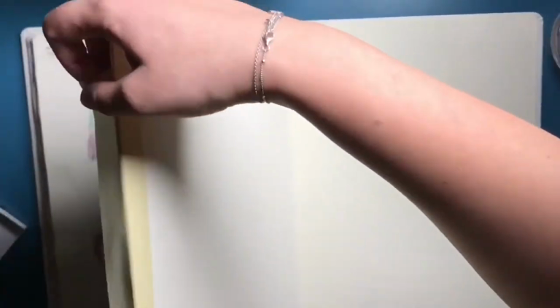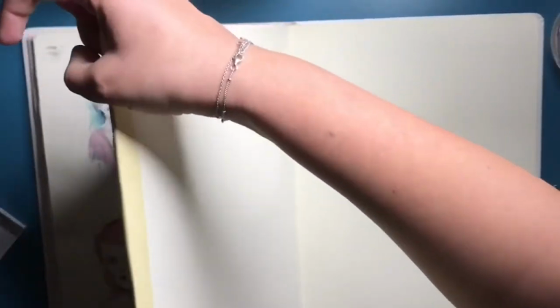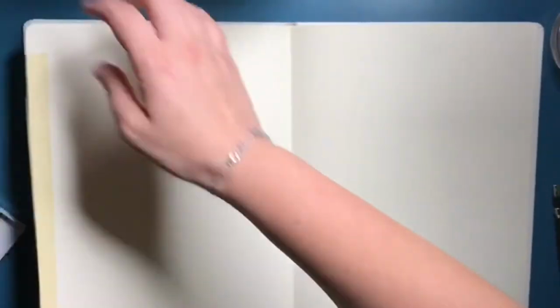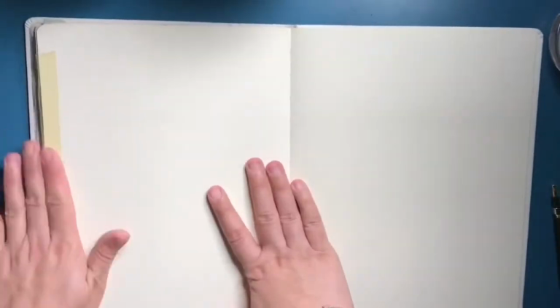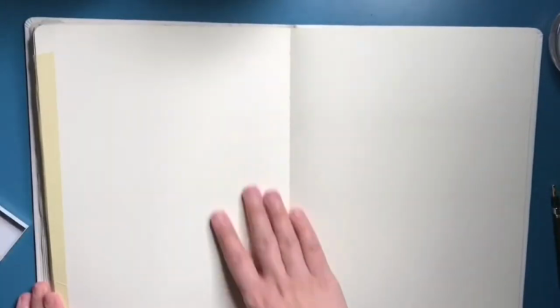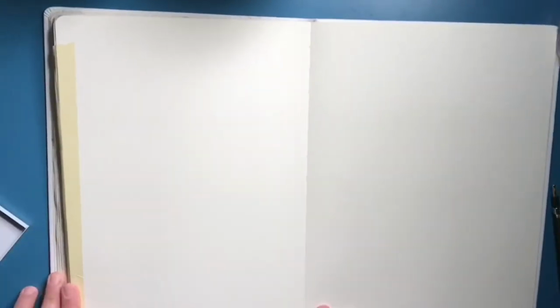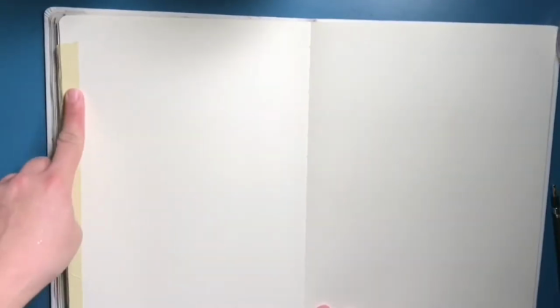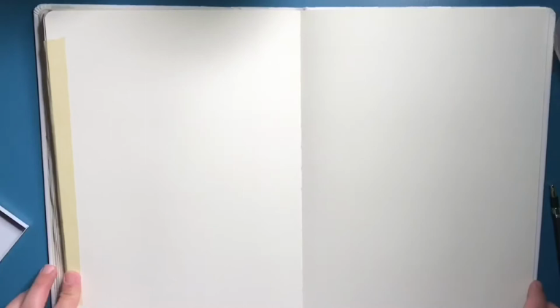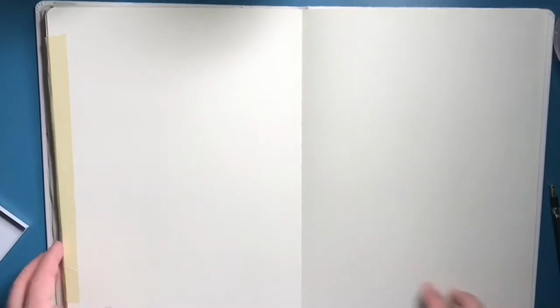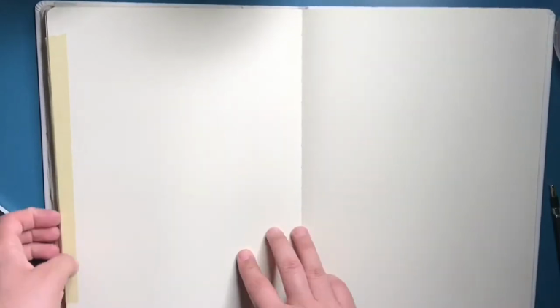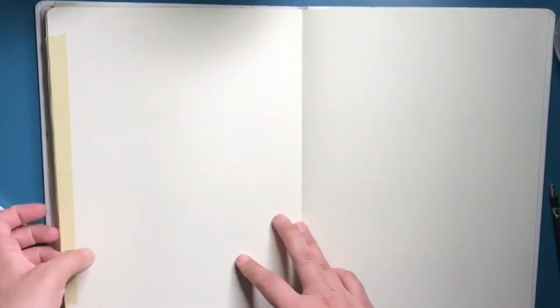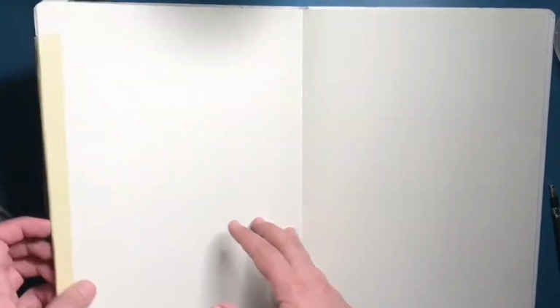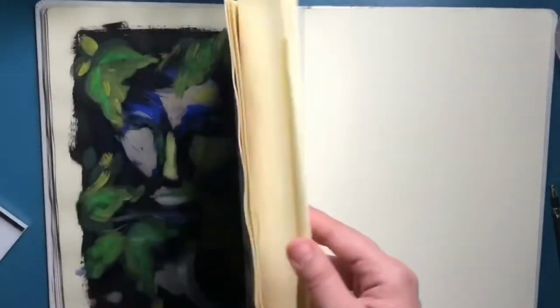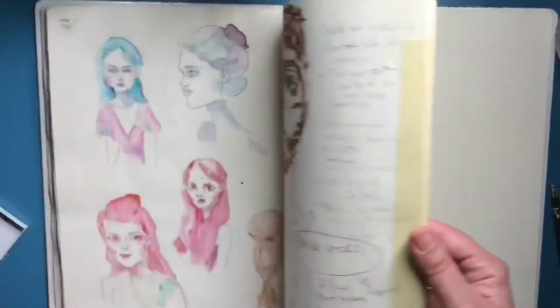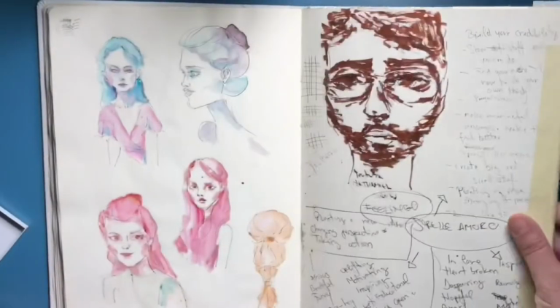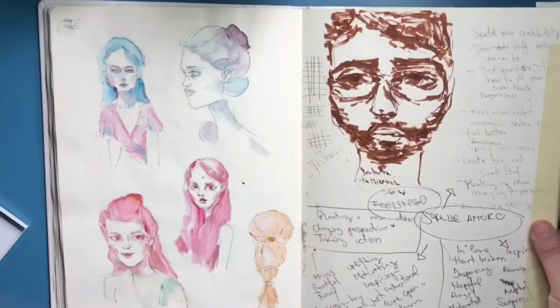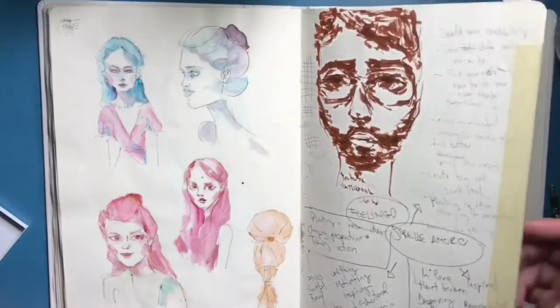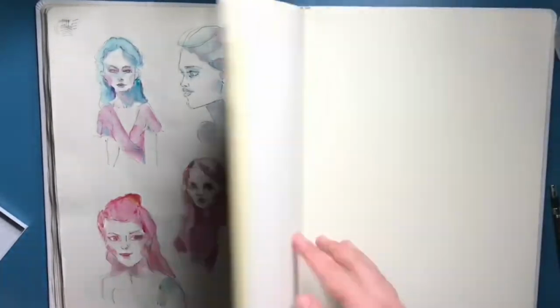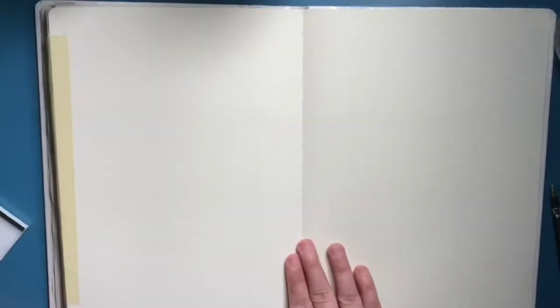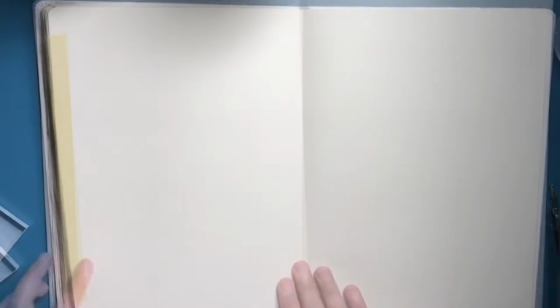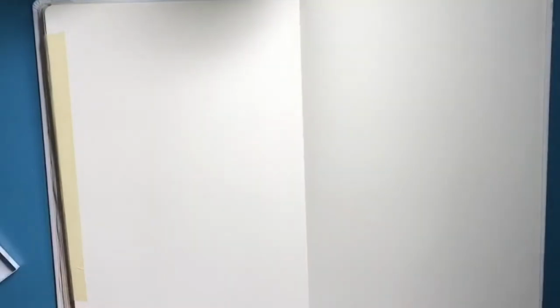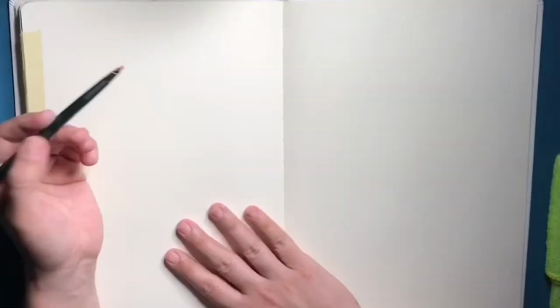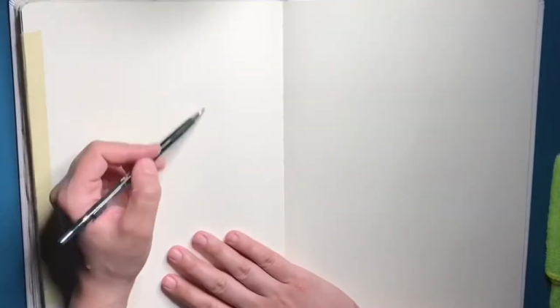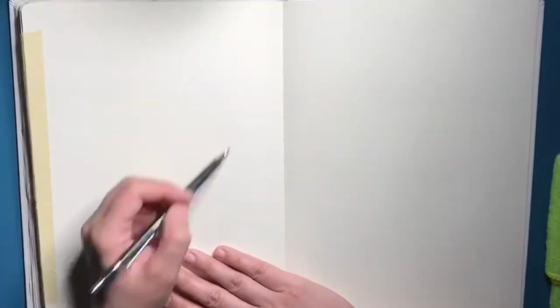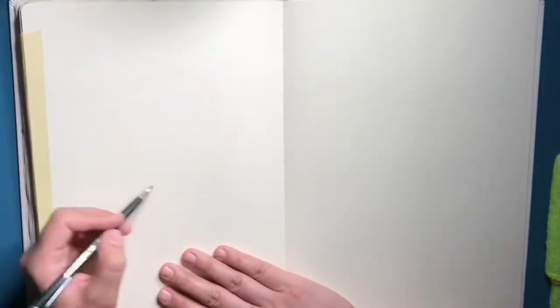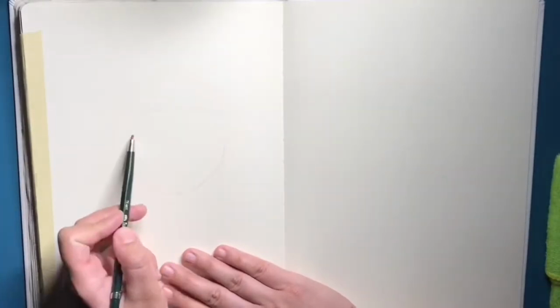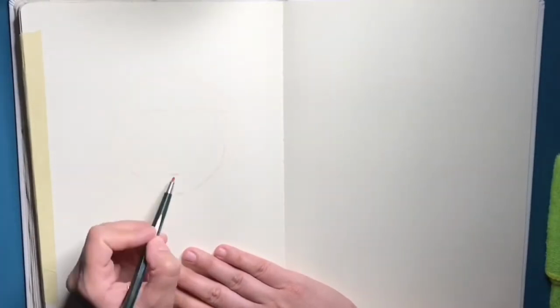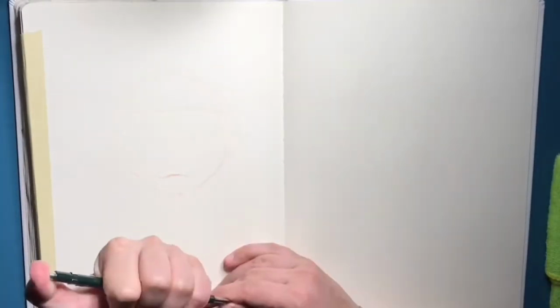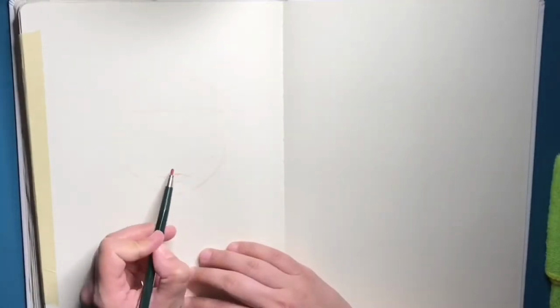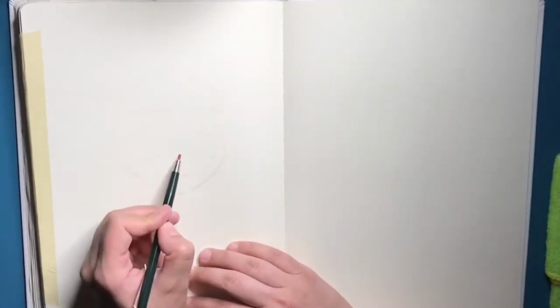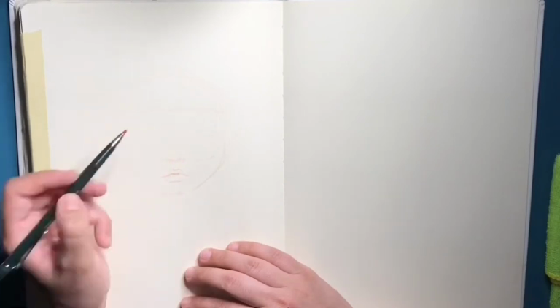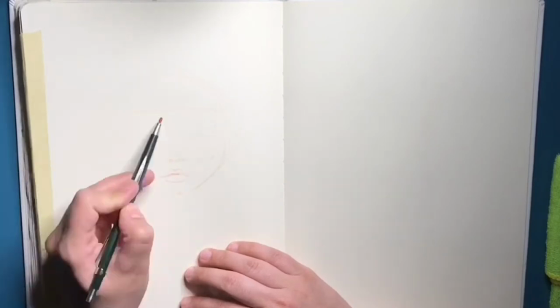That's what I do most in my sketchbook. I've just taped a few pages together to keep the page straight and not have so much warping, and then I'll just go straight to sketching.